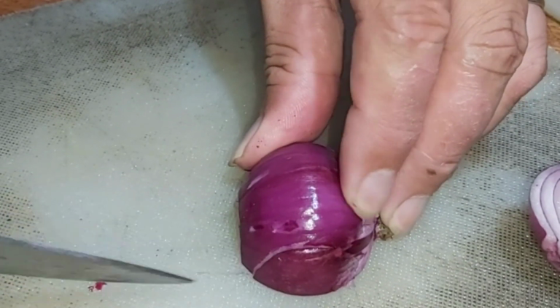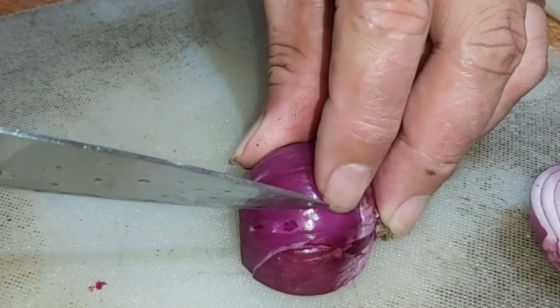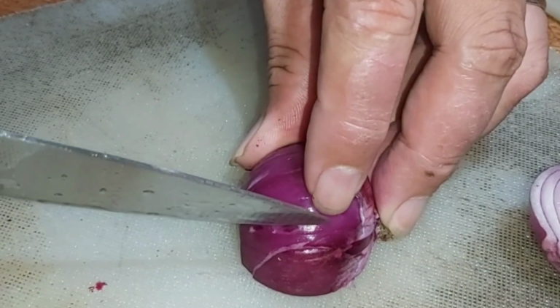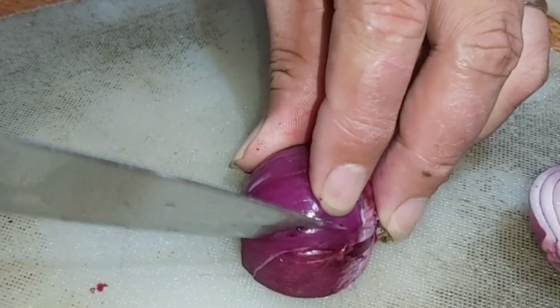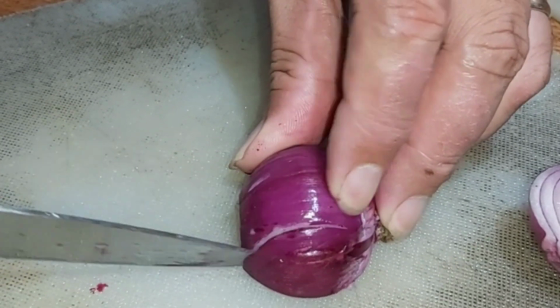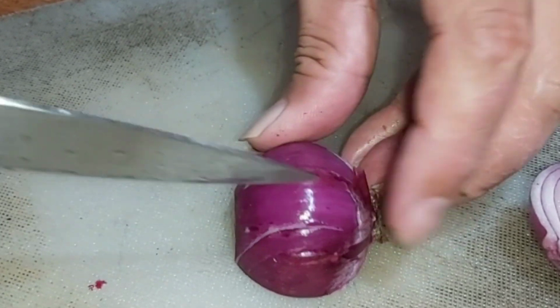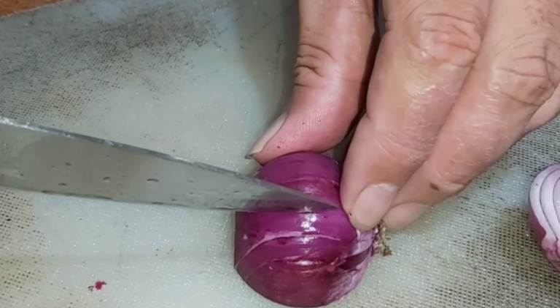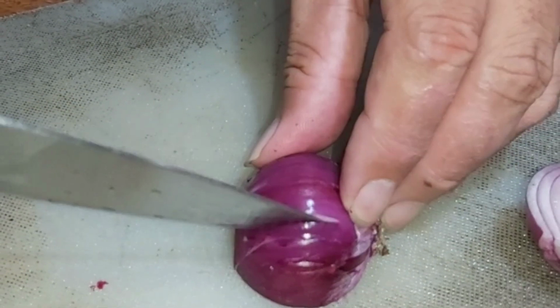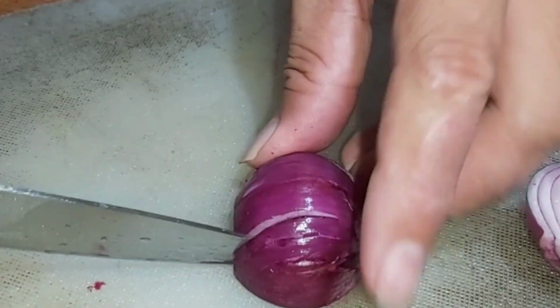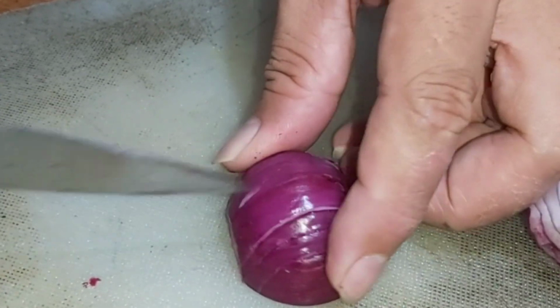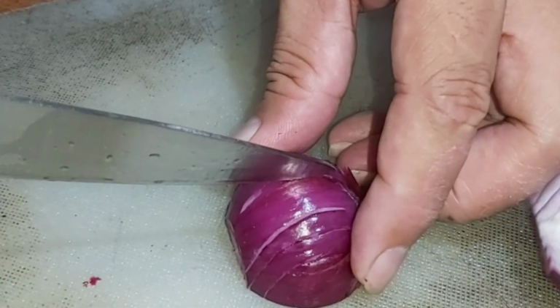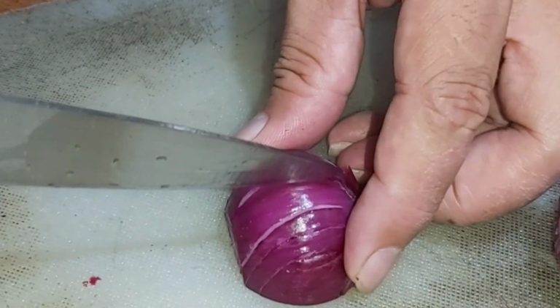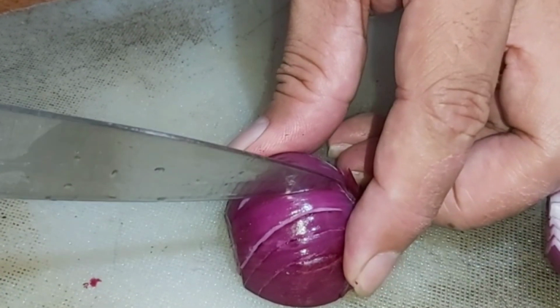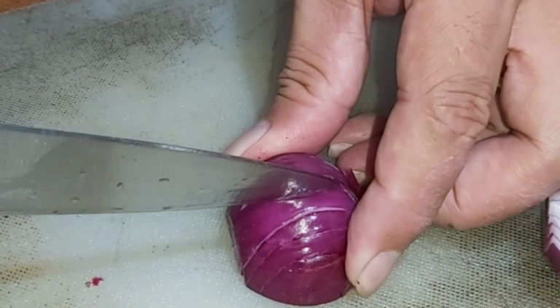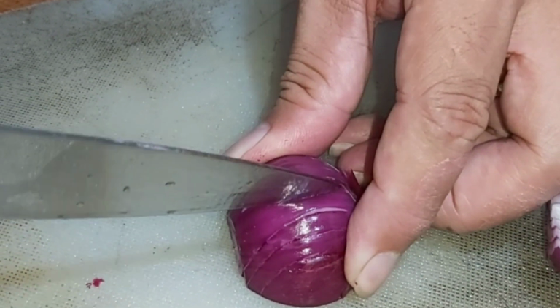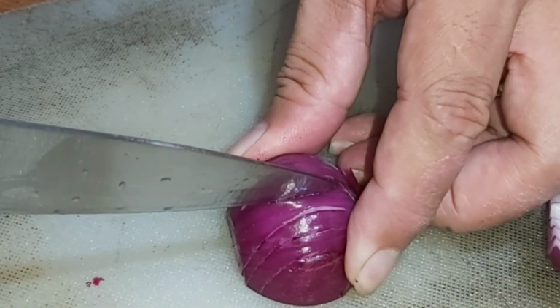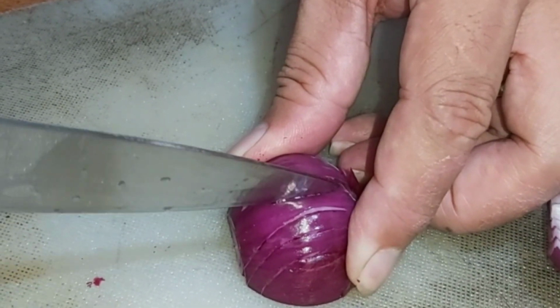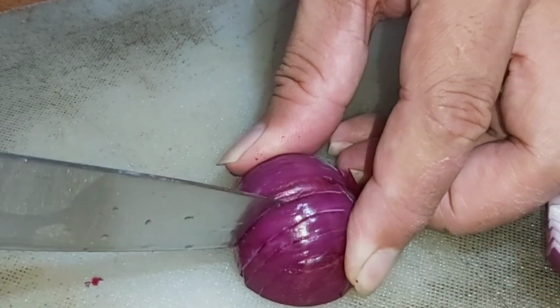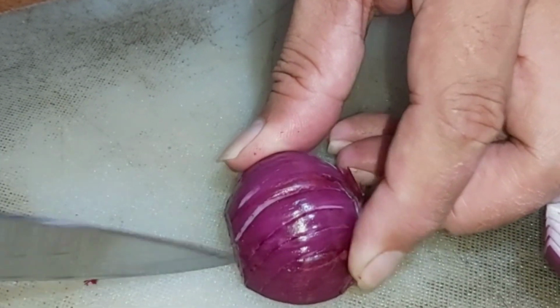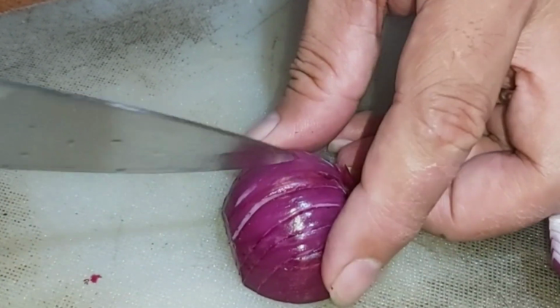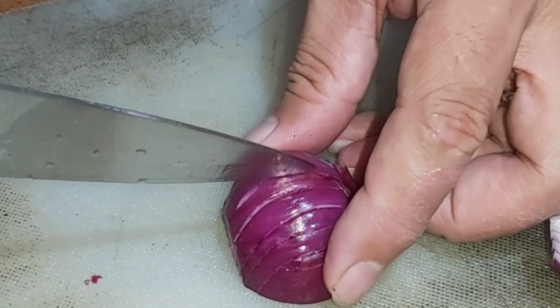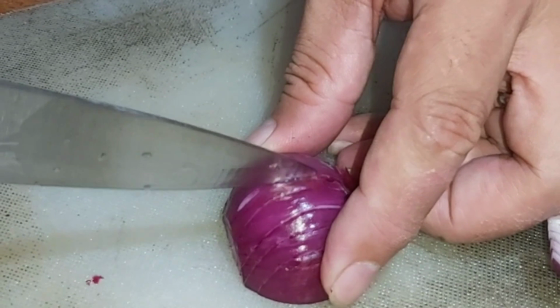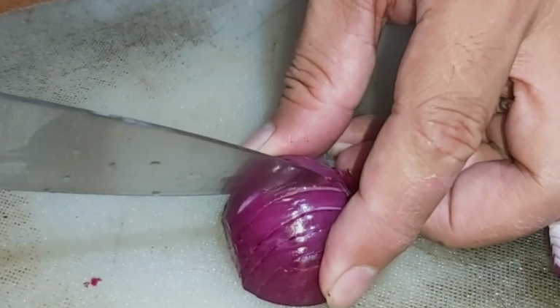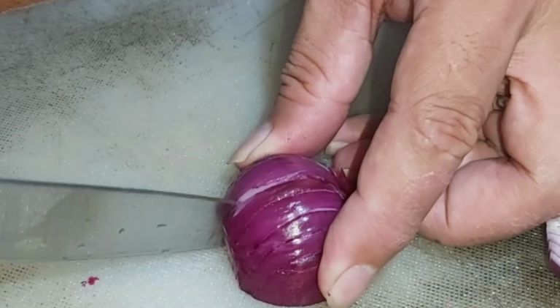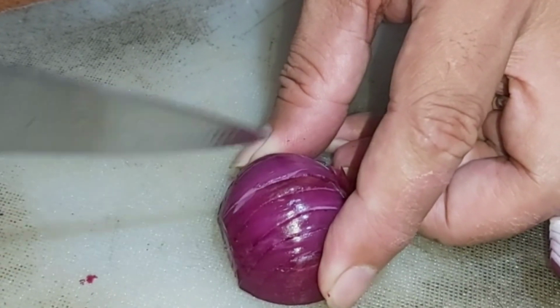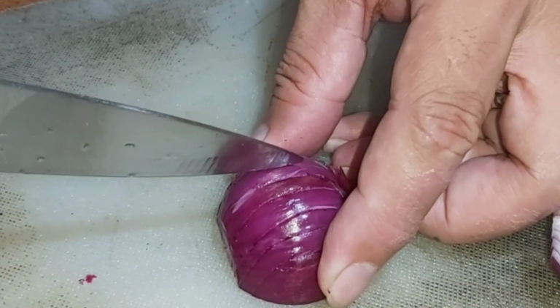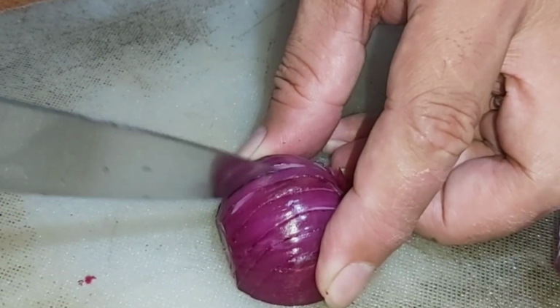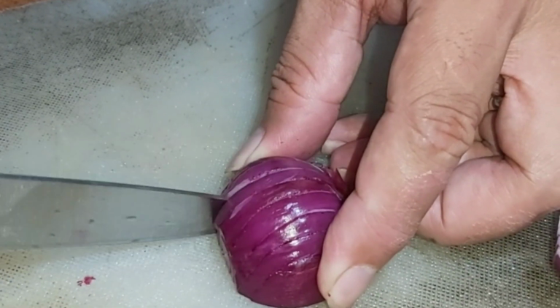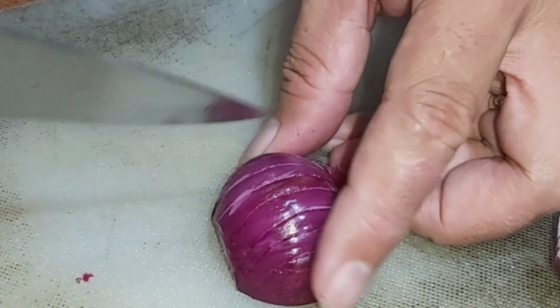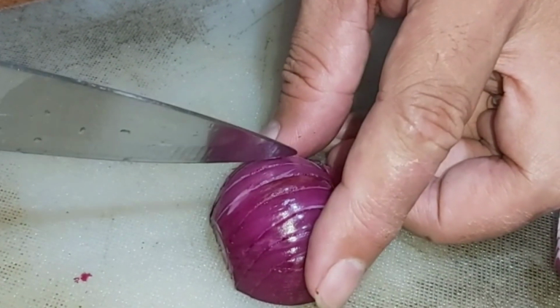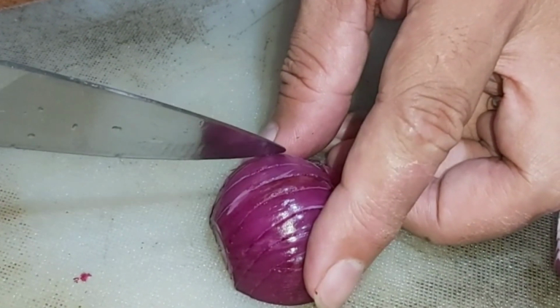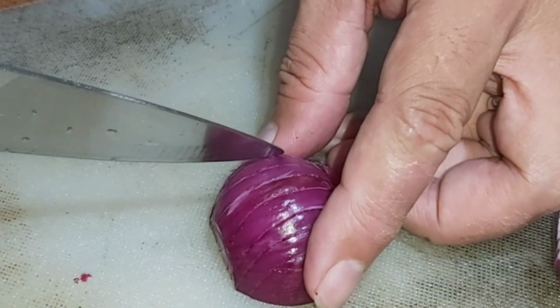Then we vertically slice the onion — careful not to touch the roots of the onion, unless you want to cry your tears away.